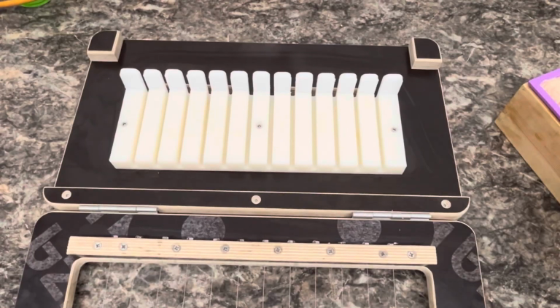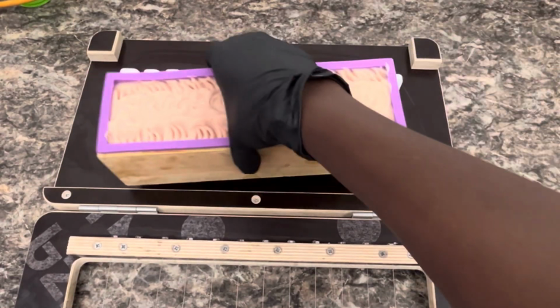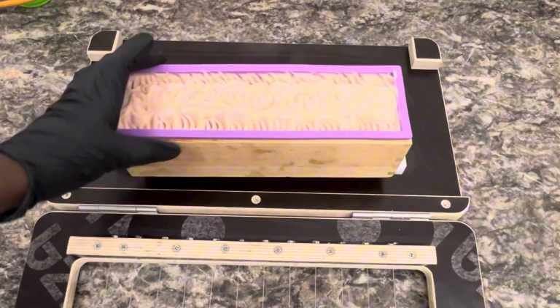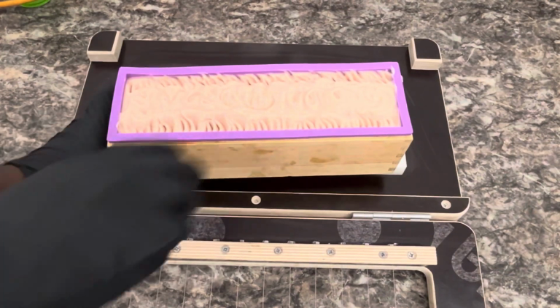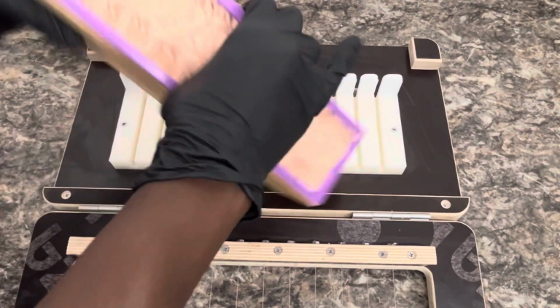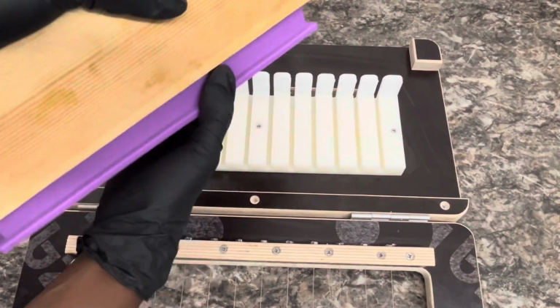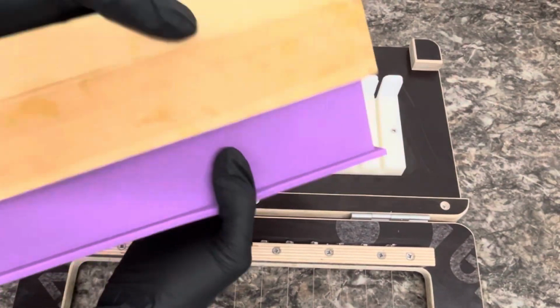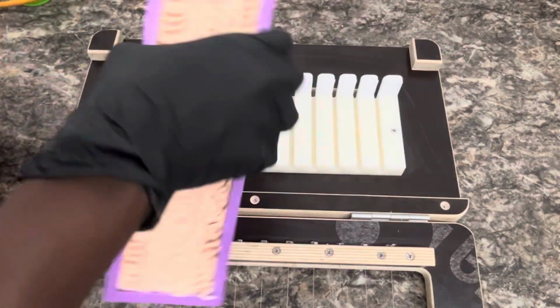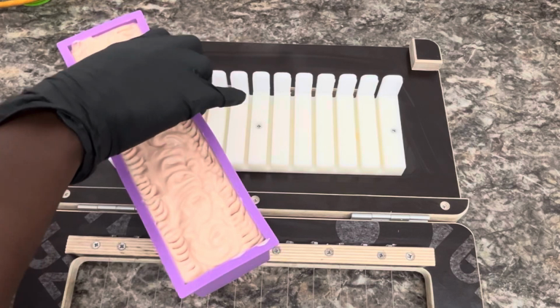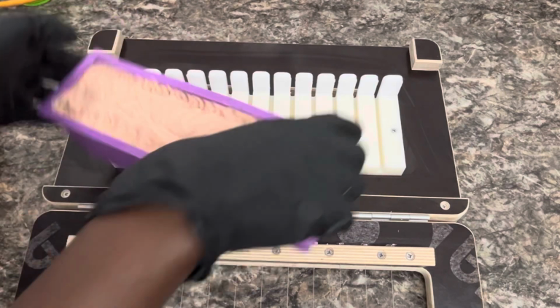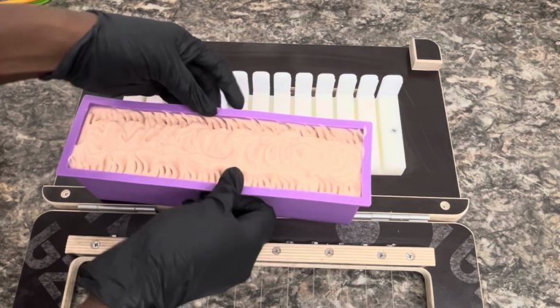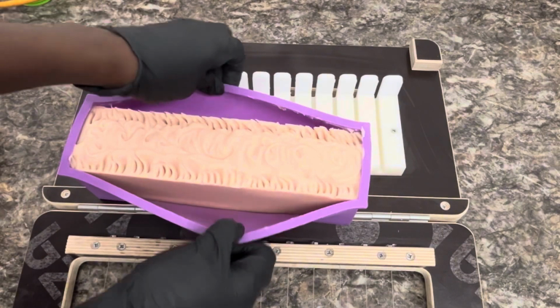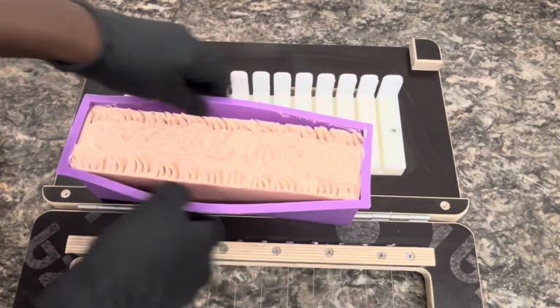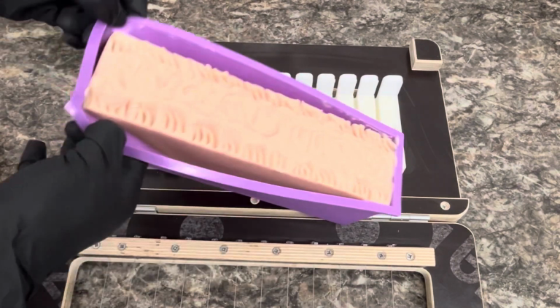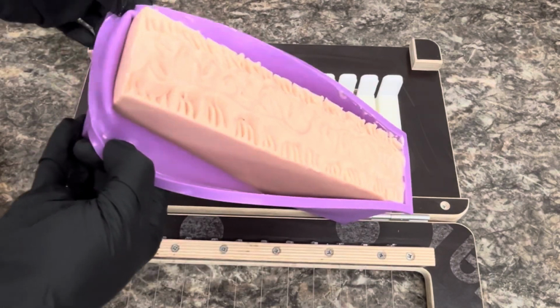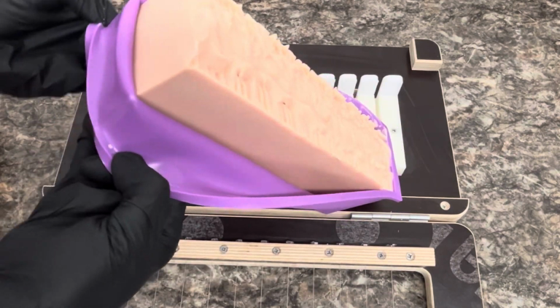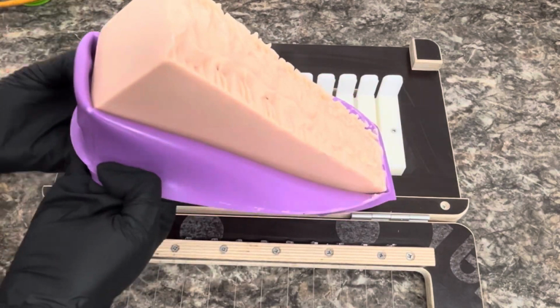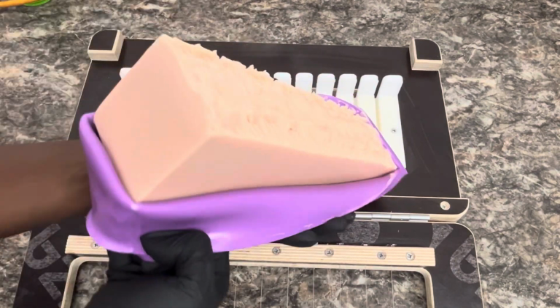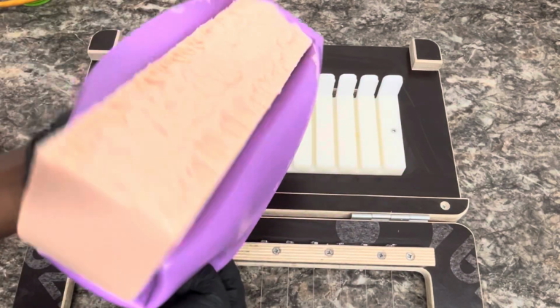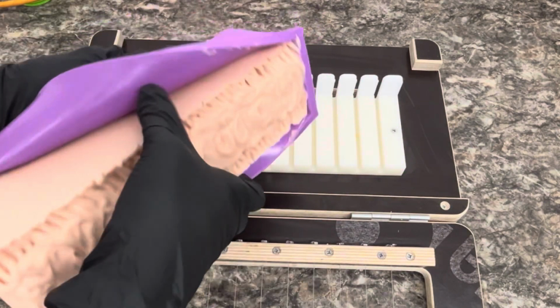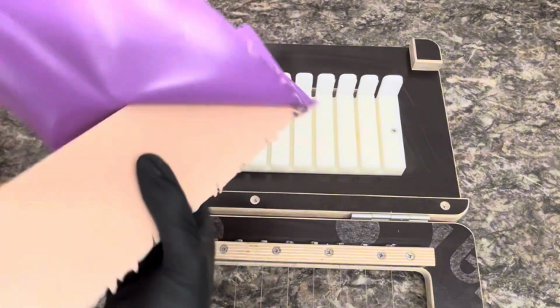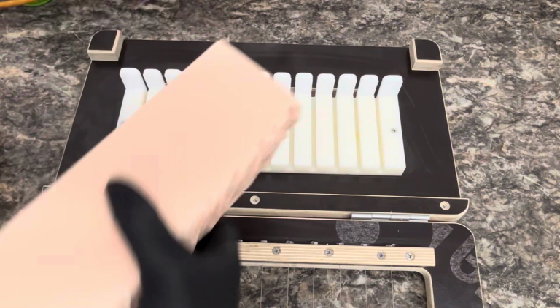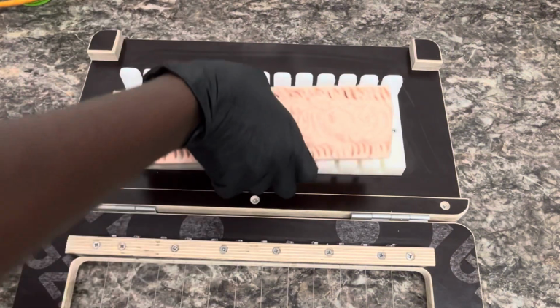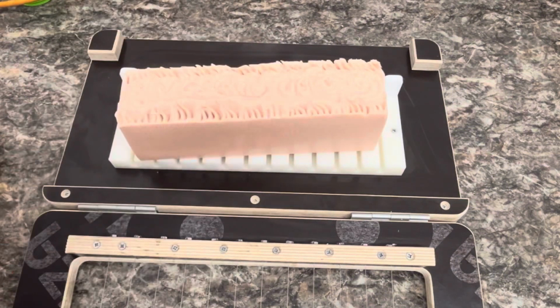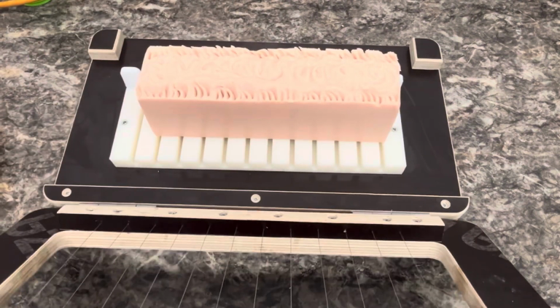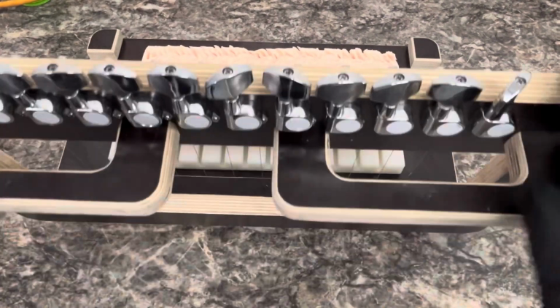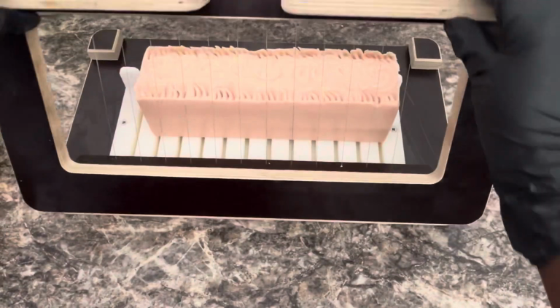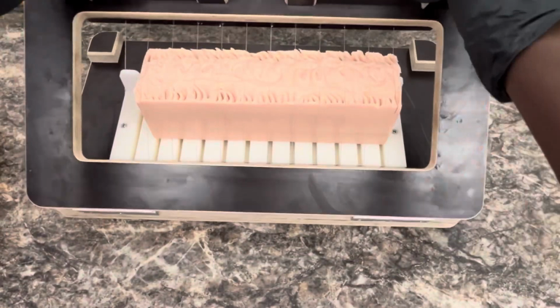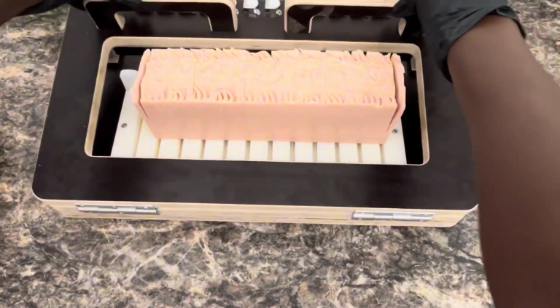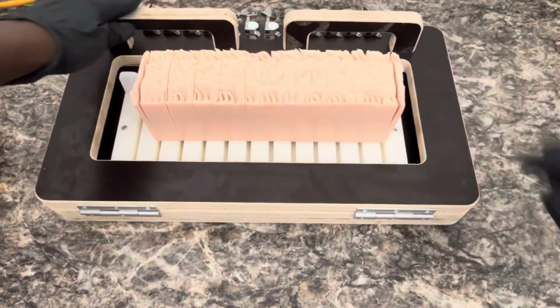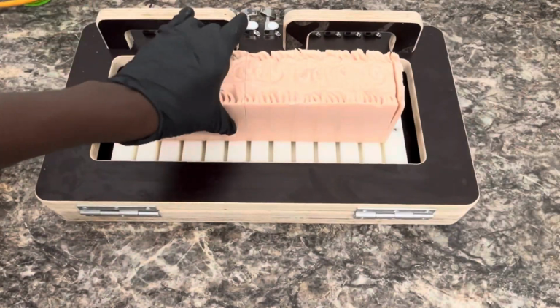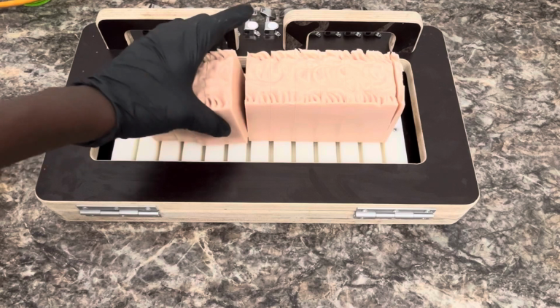The scent of this soap is called Cactus Flower from Rainbow Berry and it smells so sweet, so nice. It has hints of lemon, bergamot, winterberry, flower succulent, violet, white musk, and vetiver.